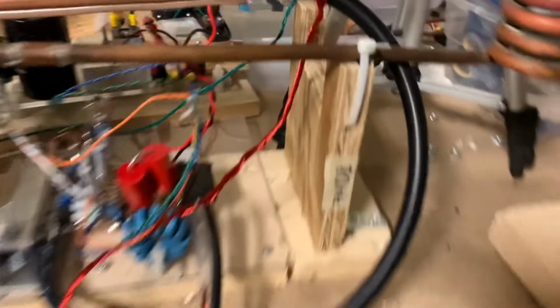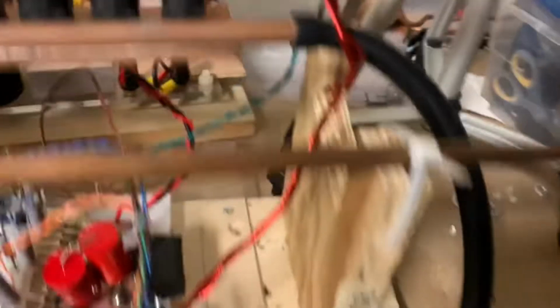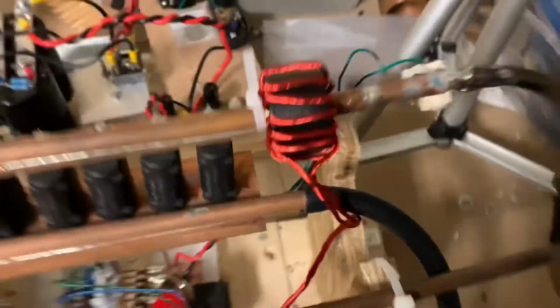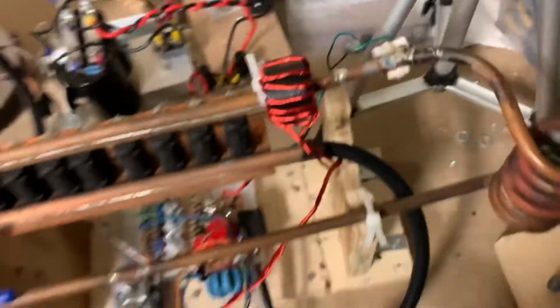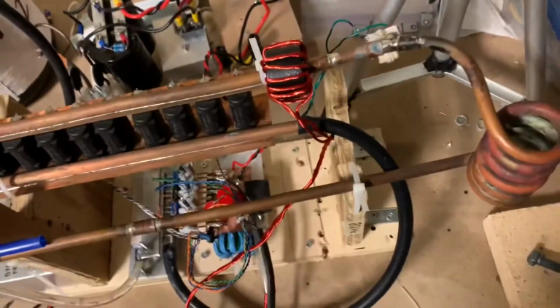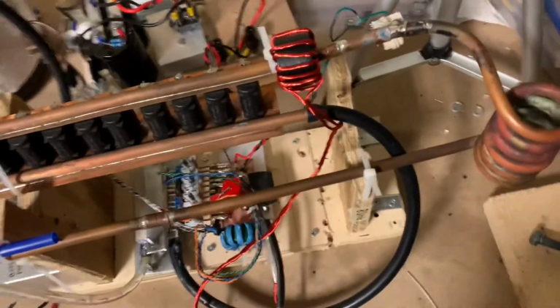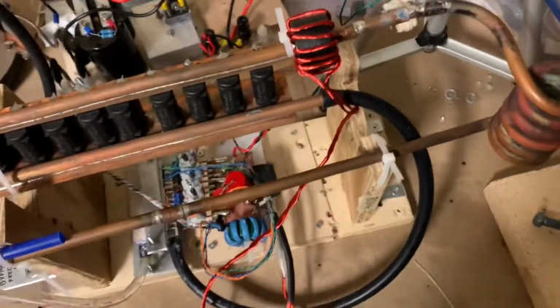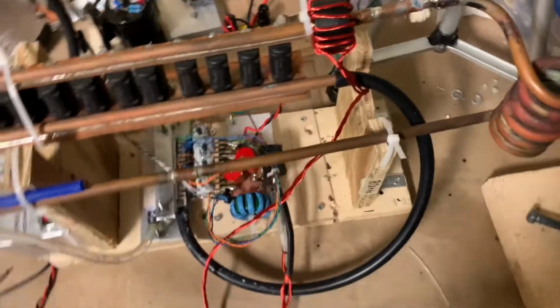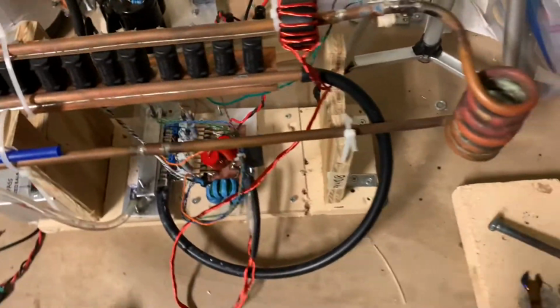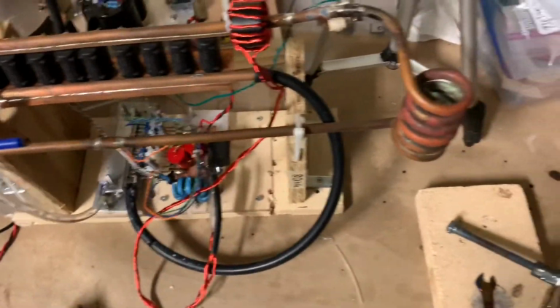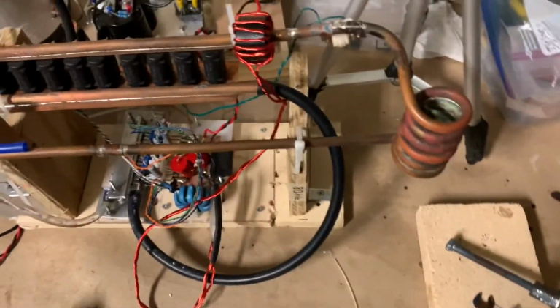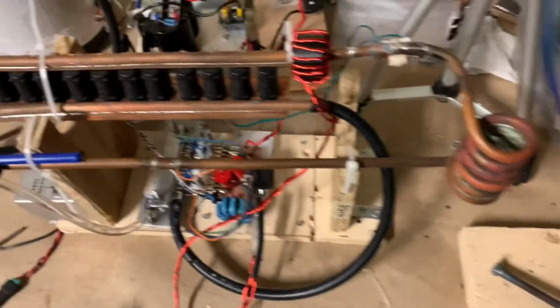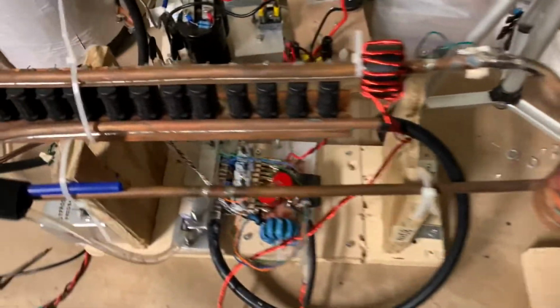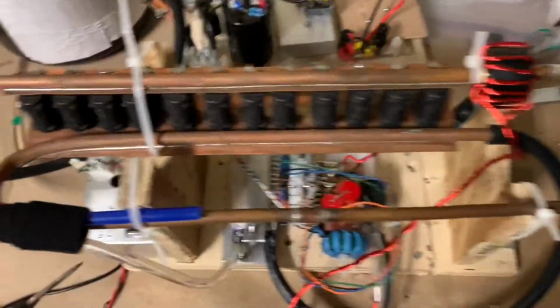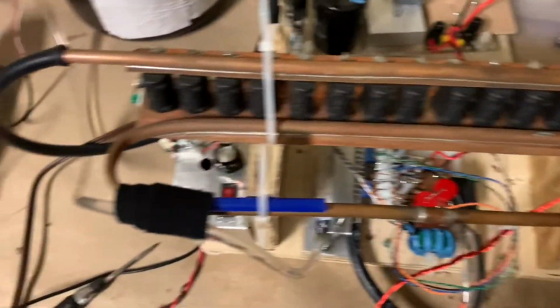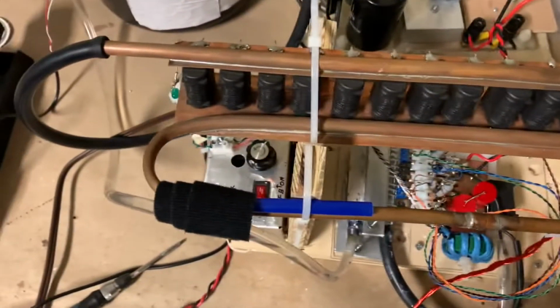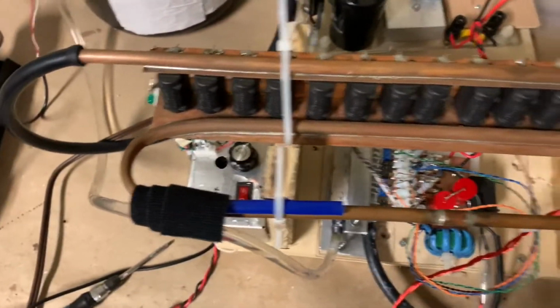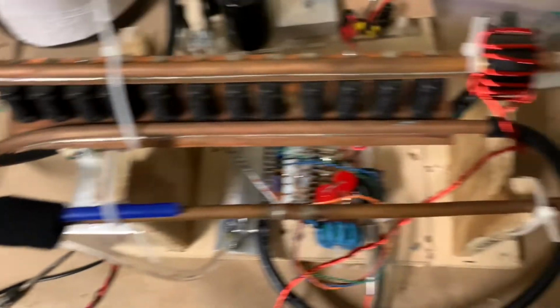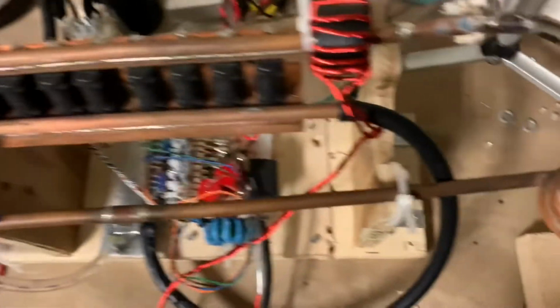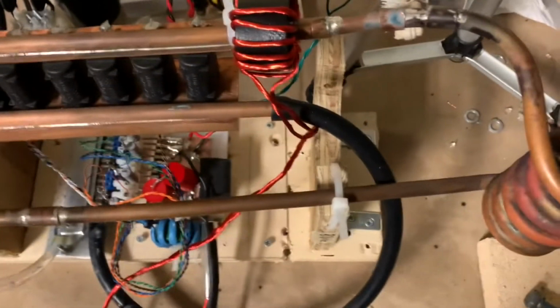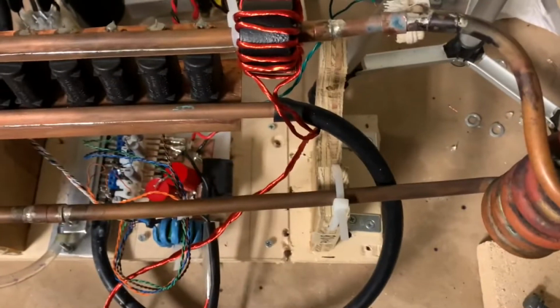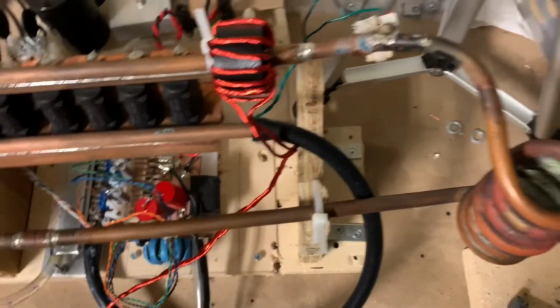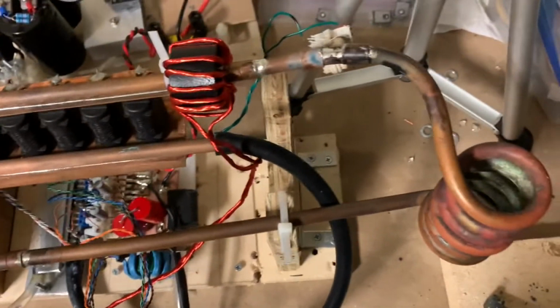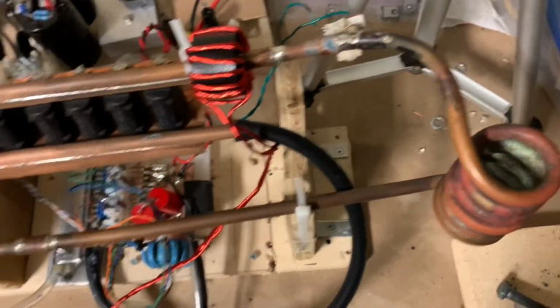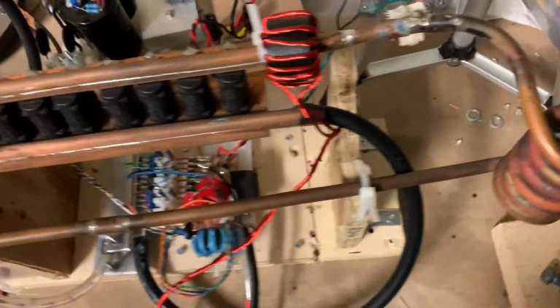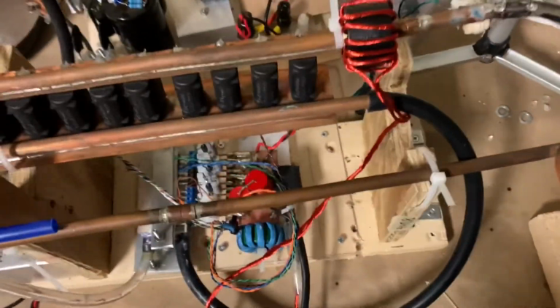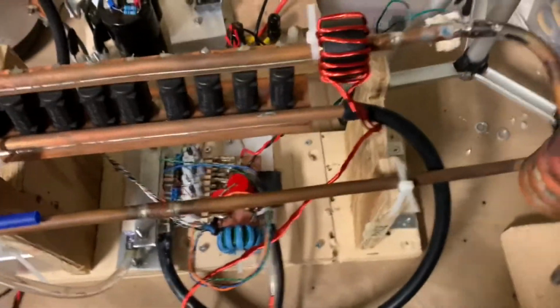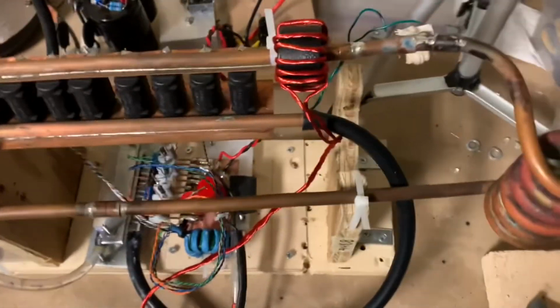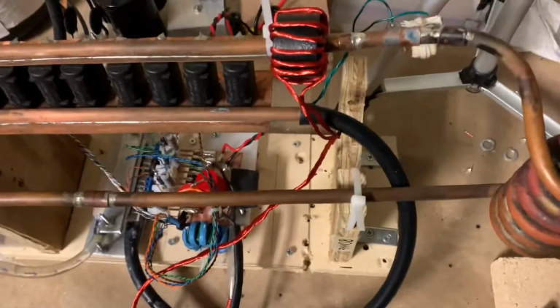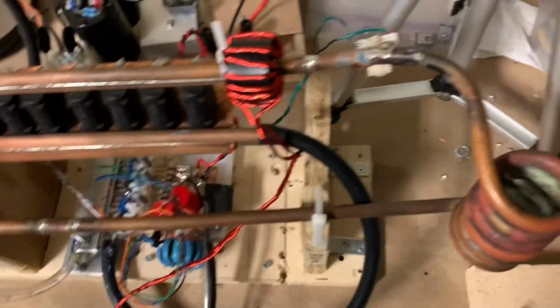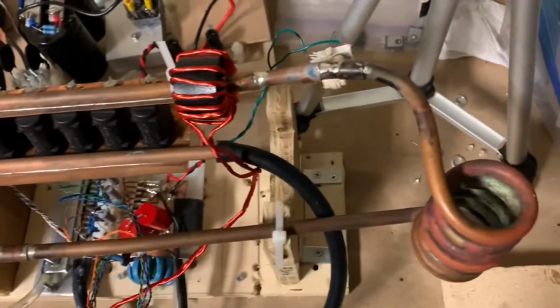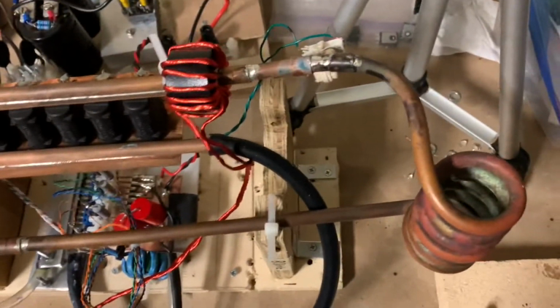Welcome back to SciTube HD. The subject of today's video is this auto-tuning induction heater, which I think I've gotten to its final iteration. It seems to work fairly well.